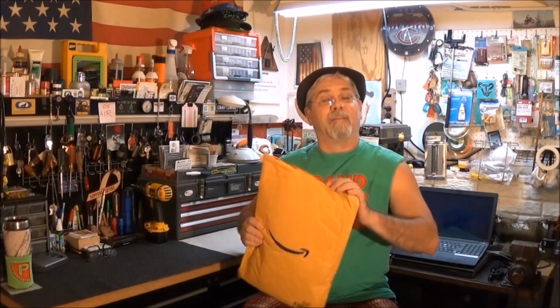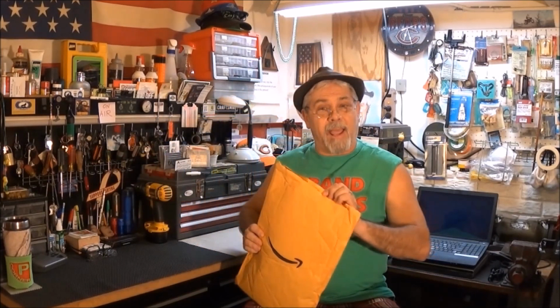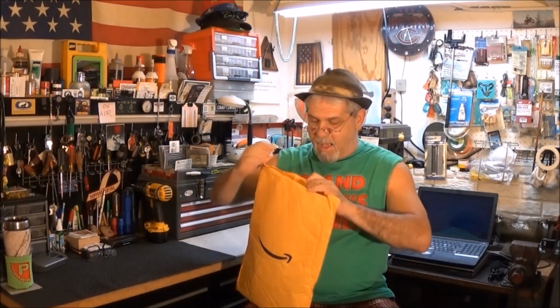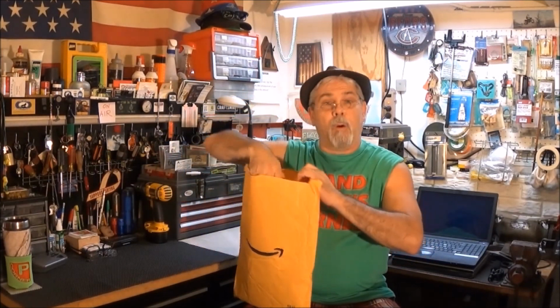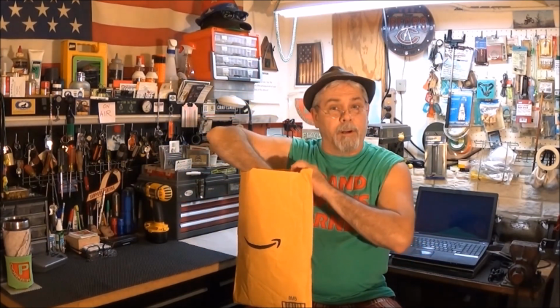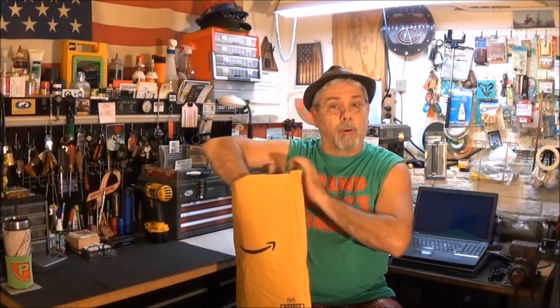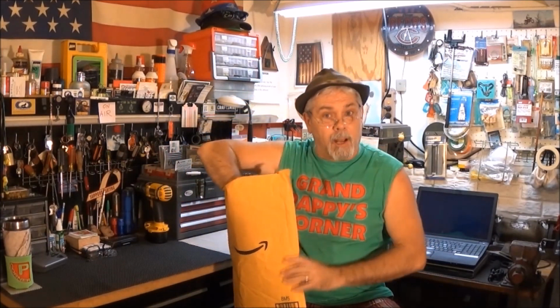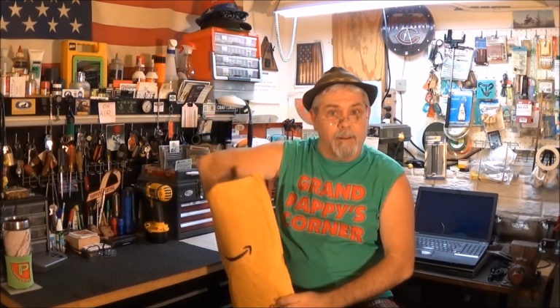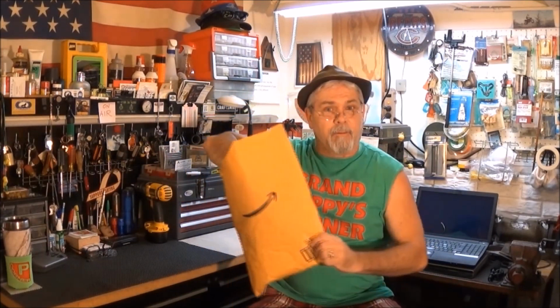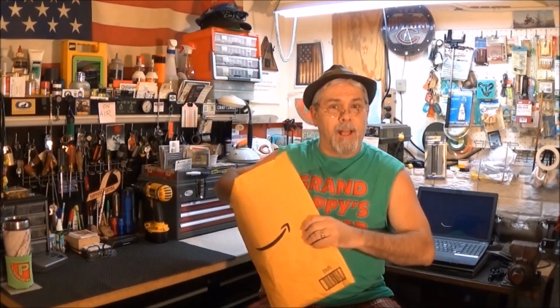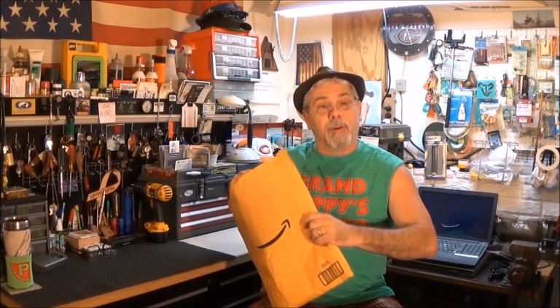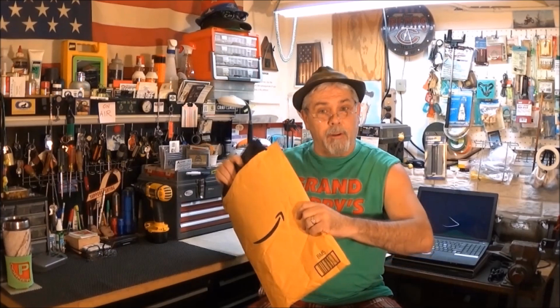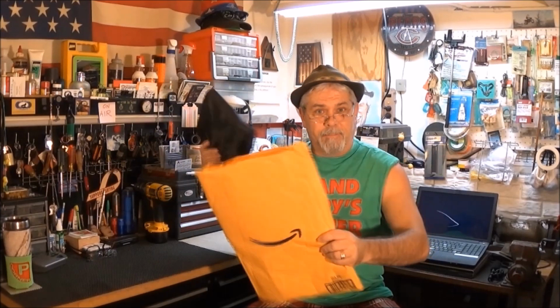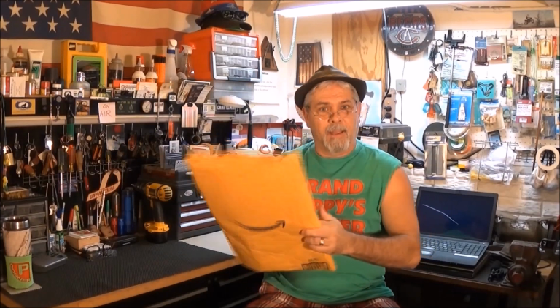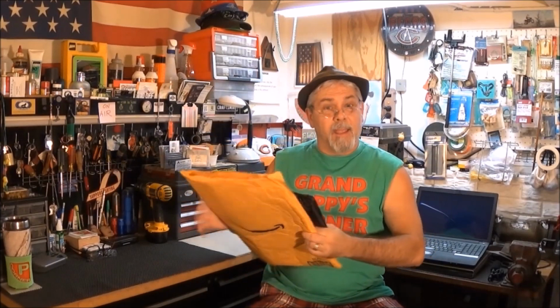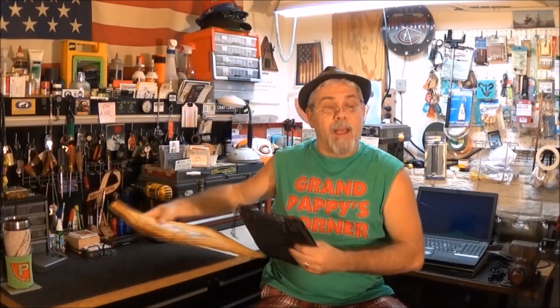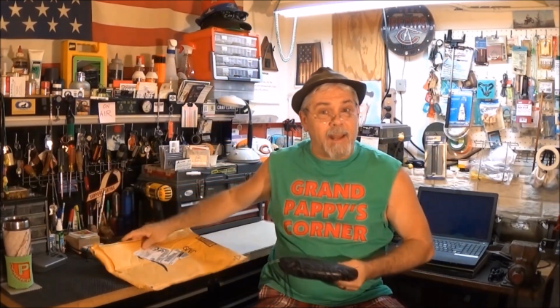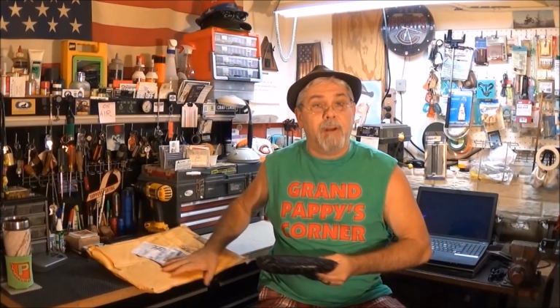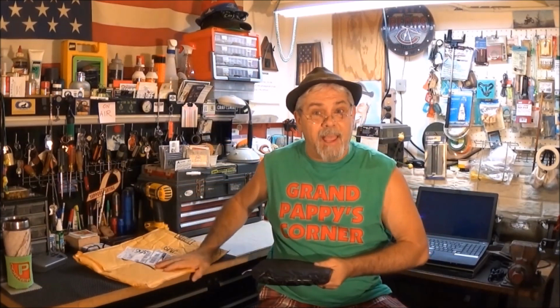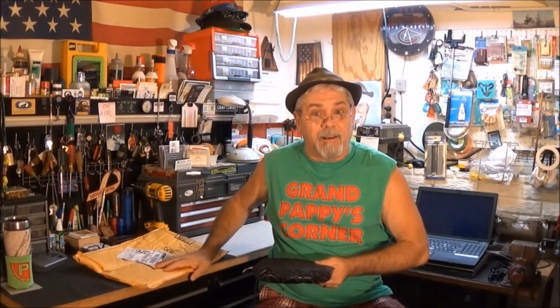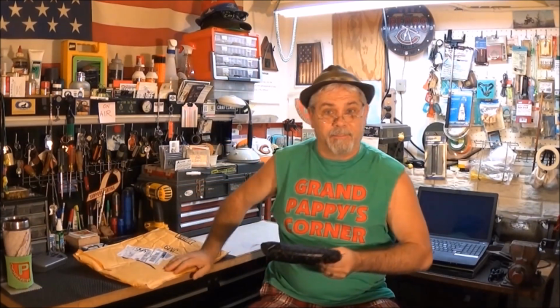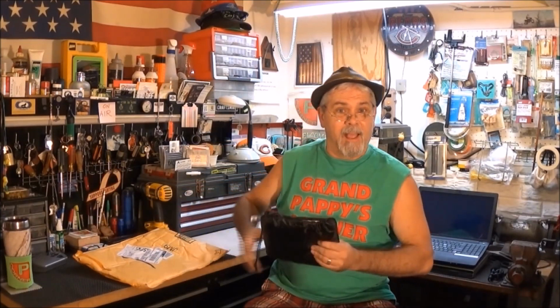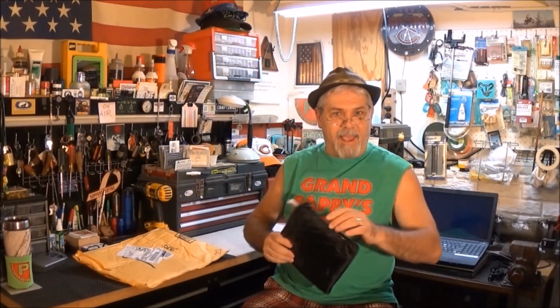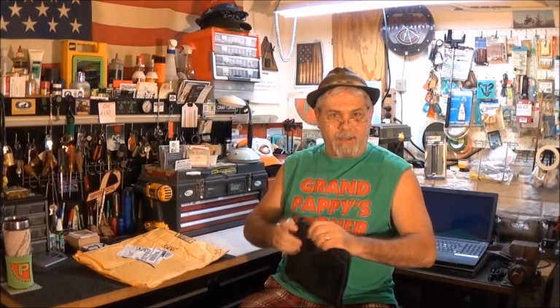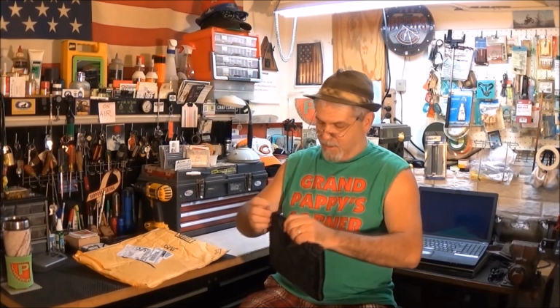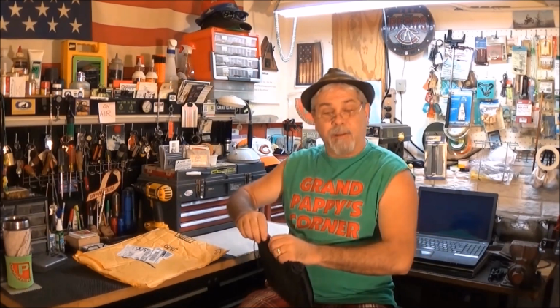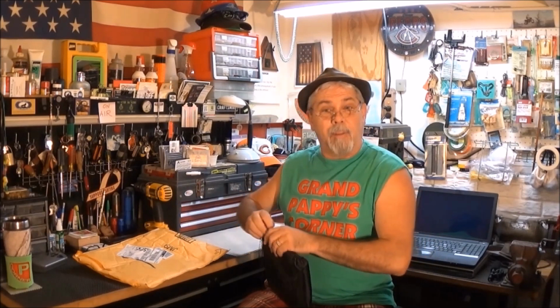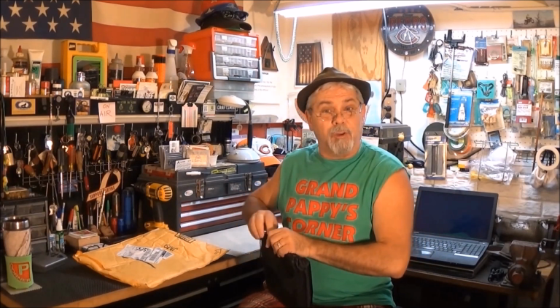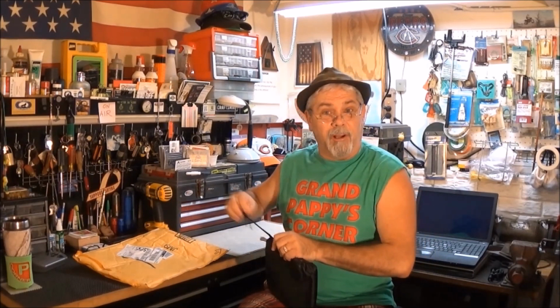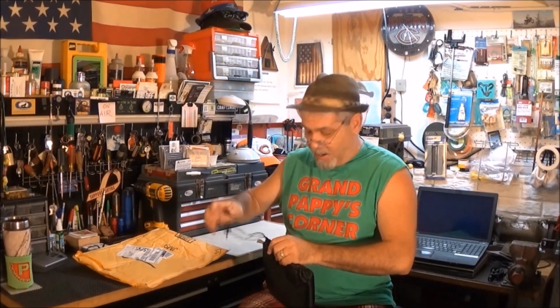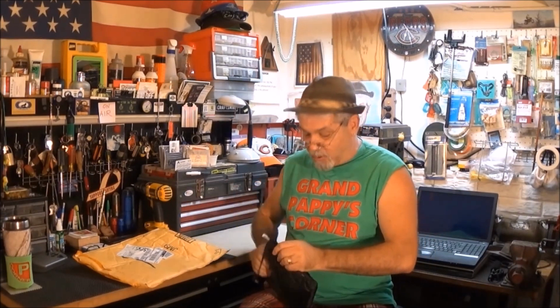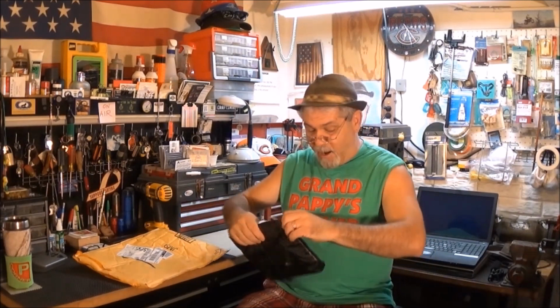Friday I ordered a grill cover from Outdoor Do-It. It arrived Sunday, two days later. I can't wait to go out to my barbecue grill and try it on.